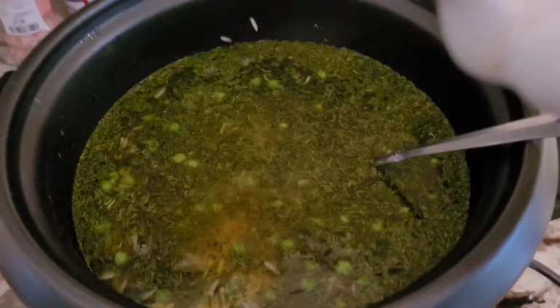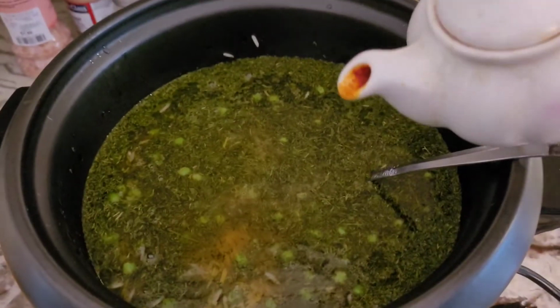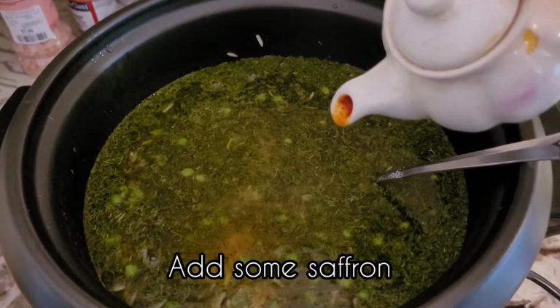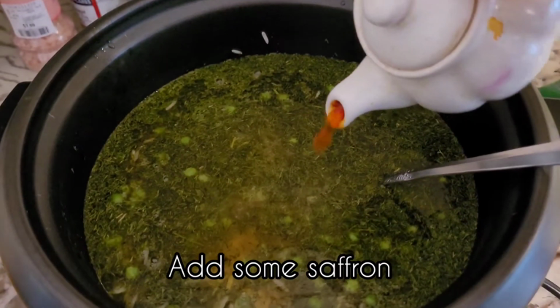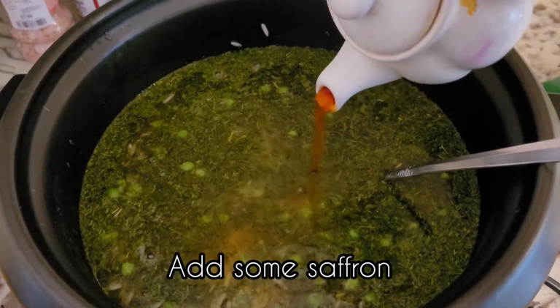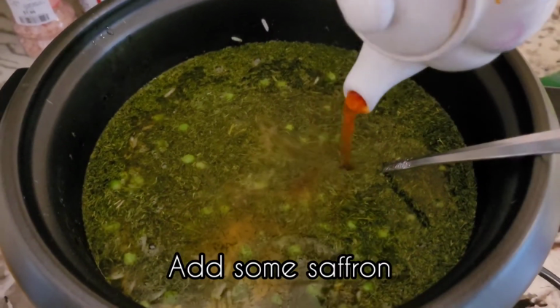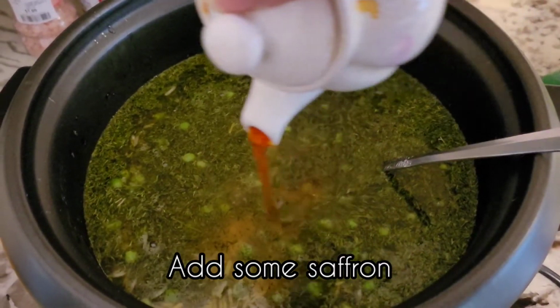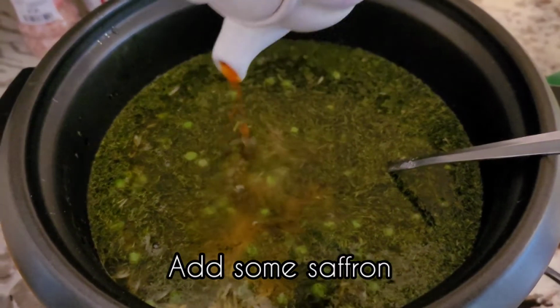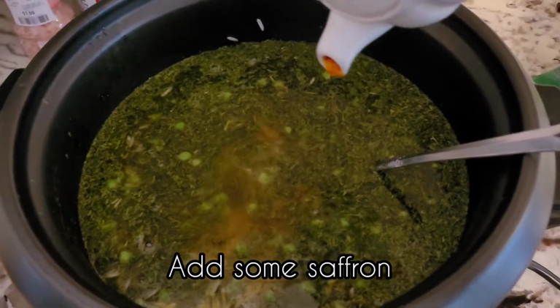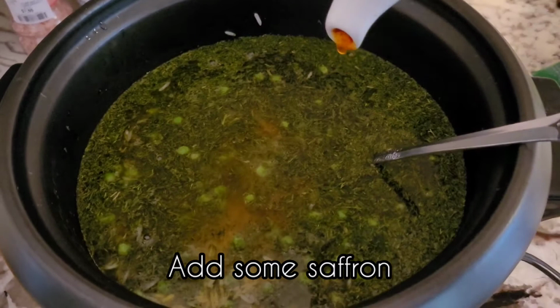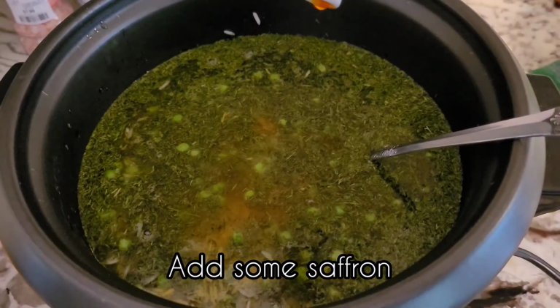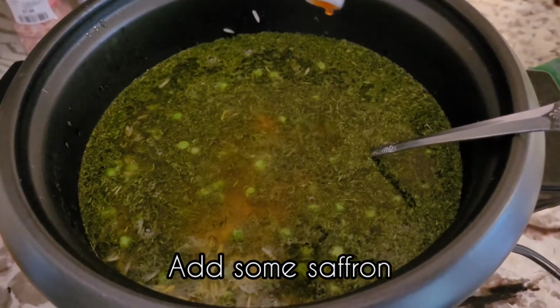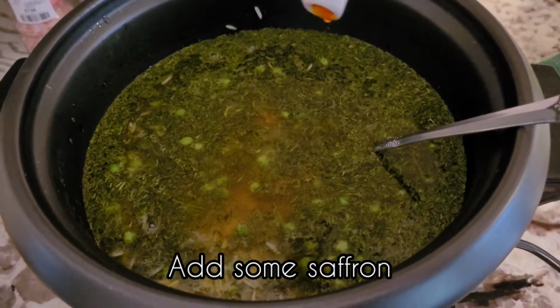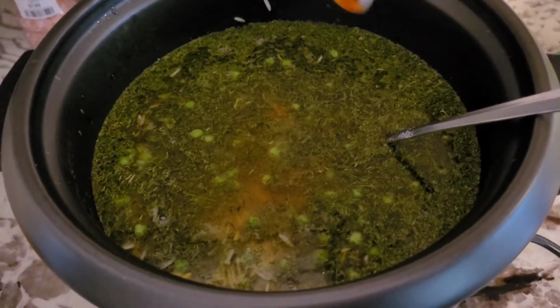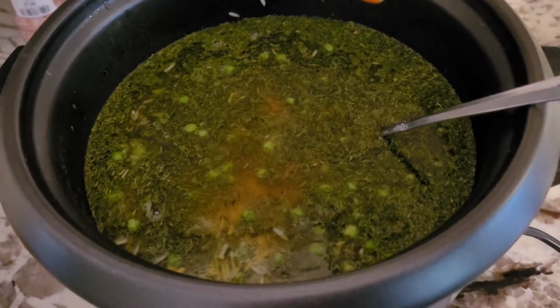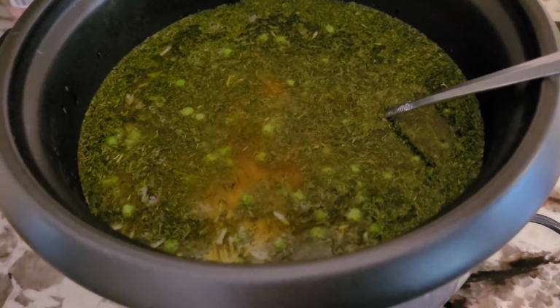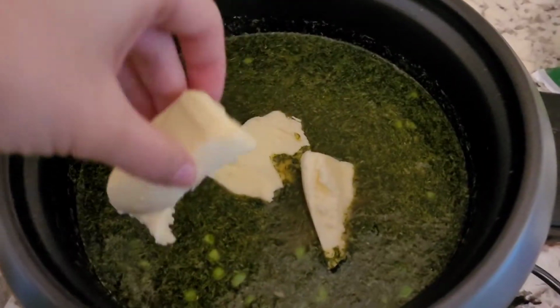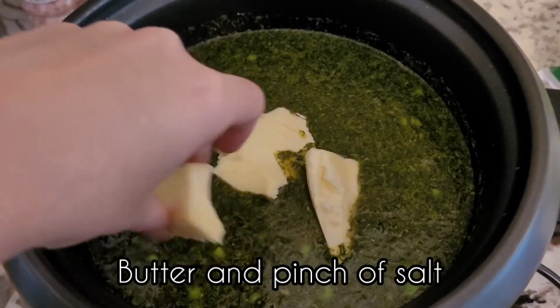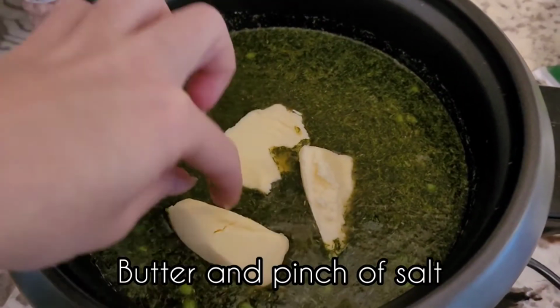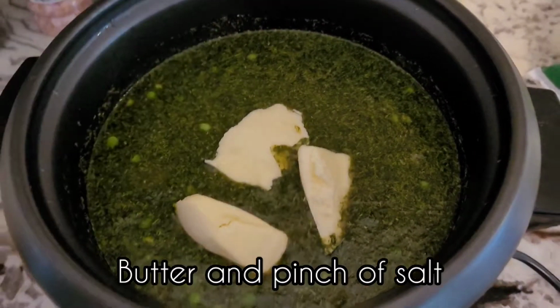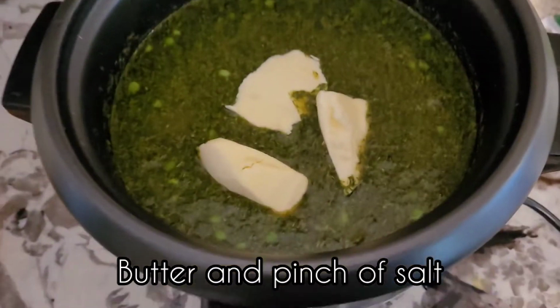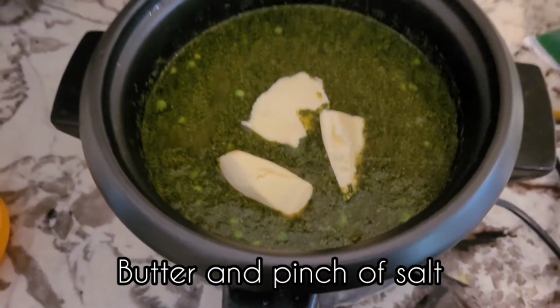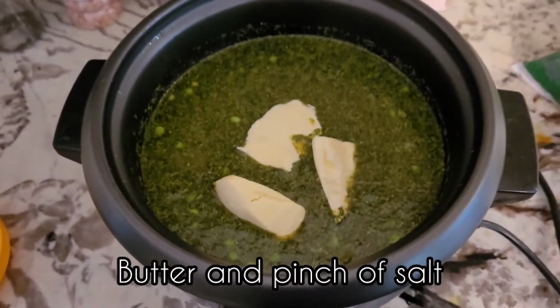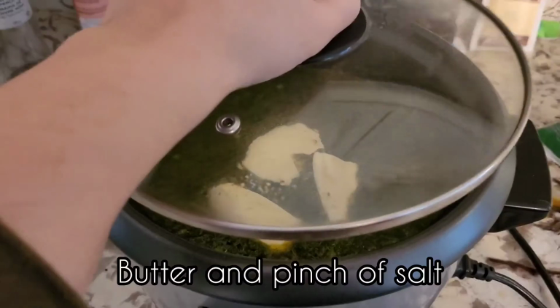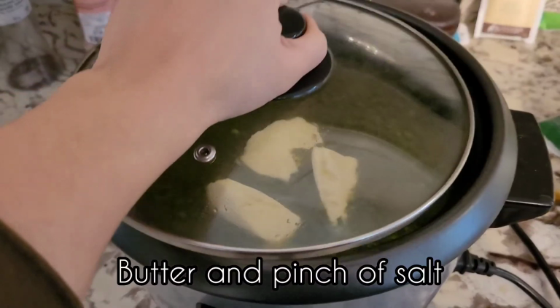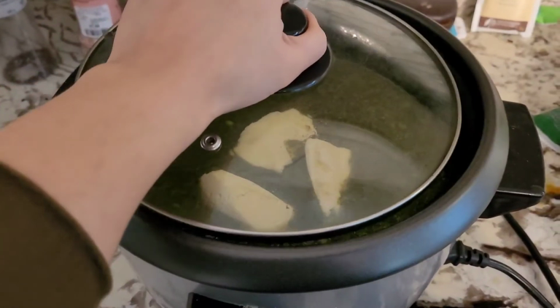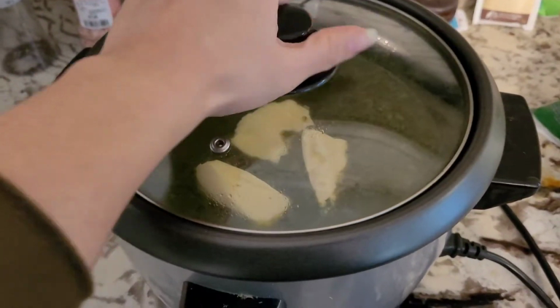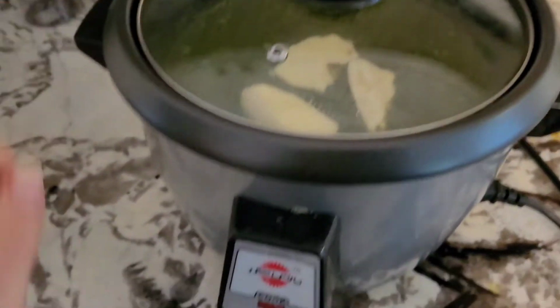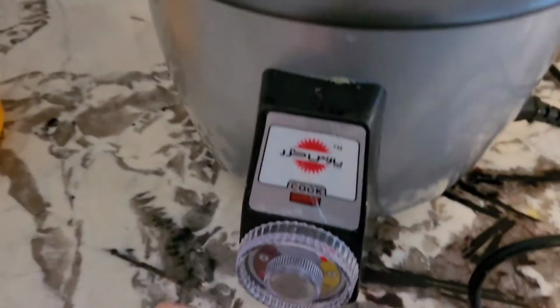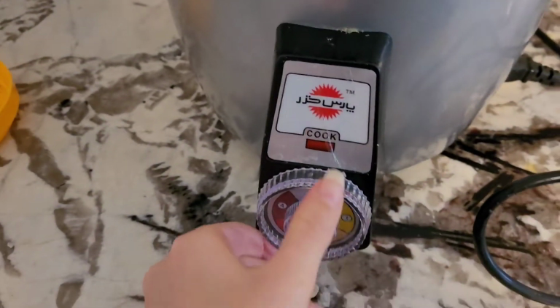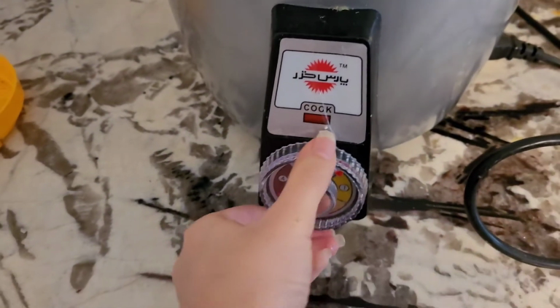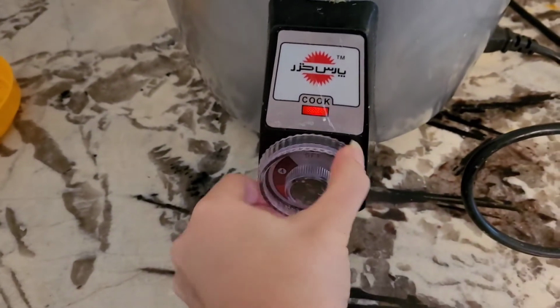After that I added a little bit of salt, some saffron that was in ice because that will intensify the color, and then some butter, and you just let it cook.